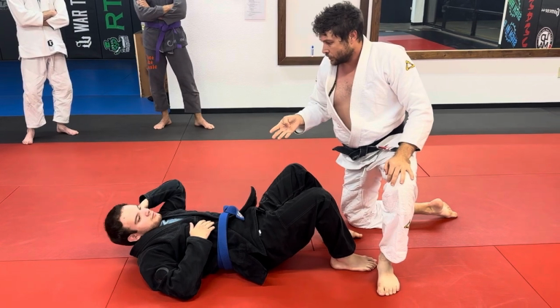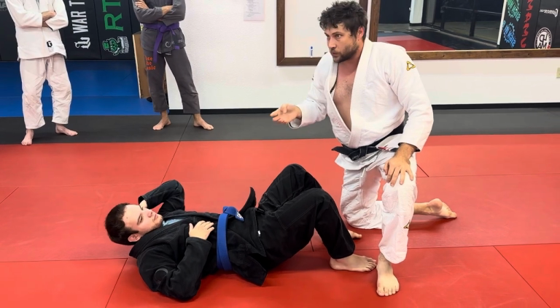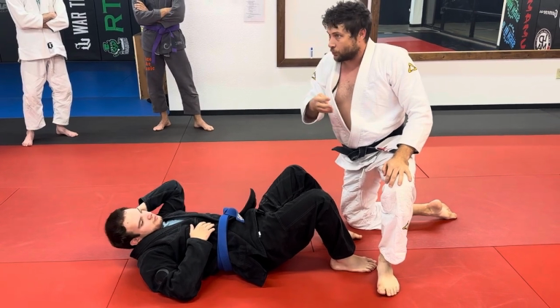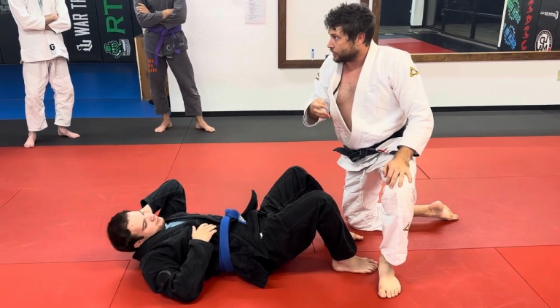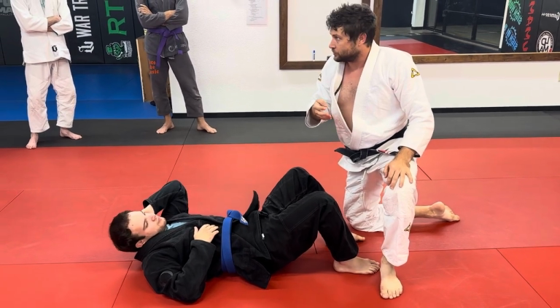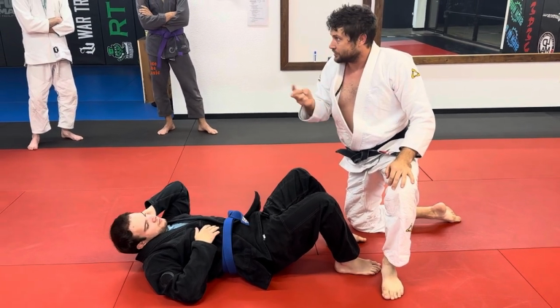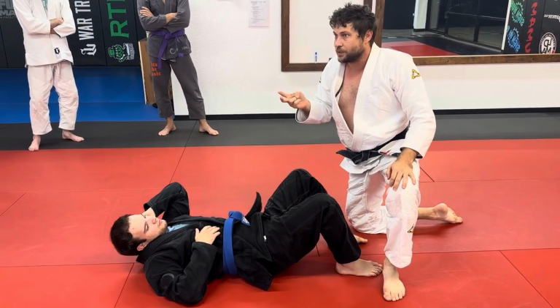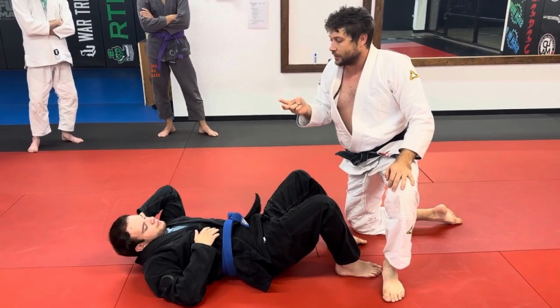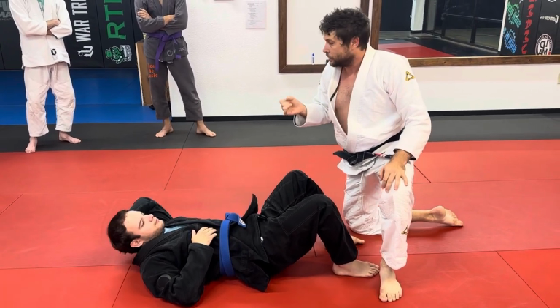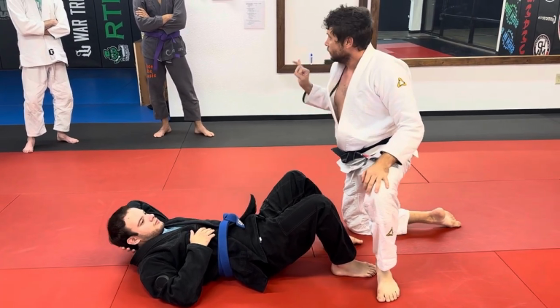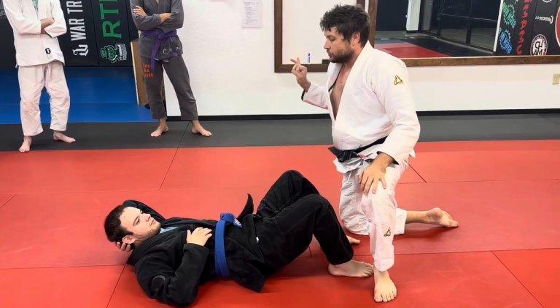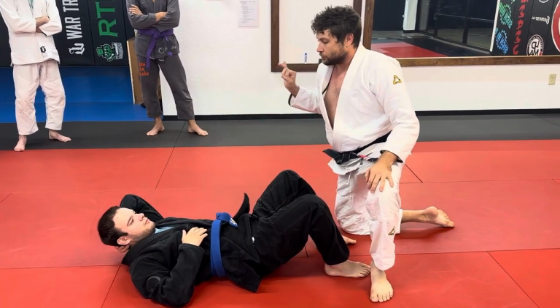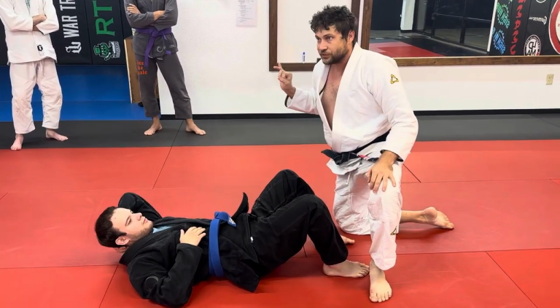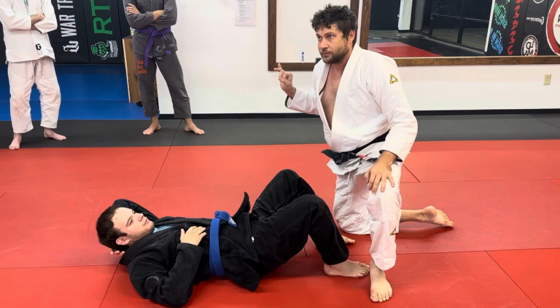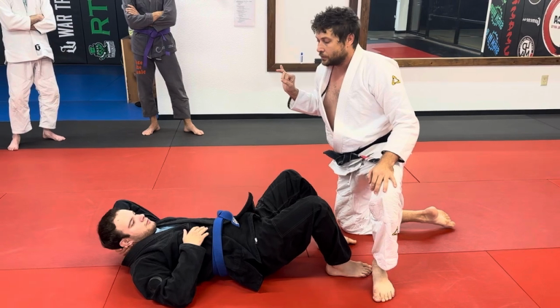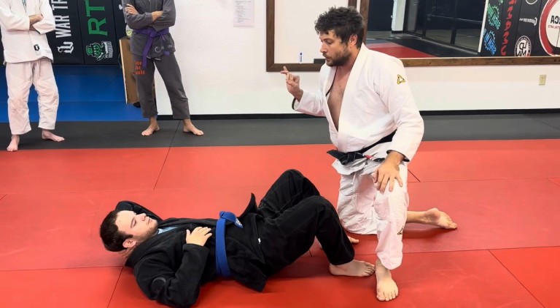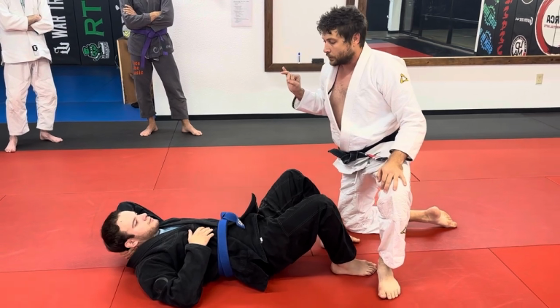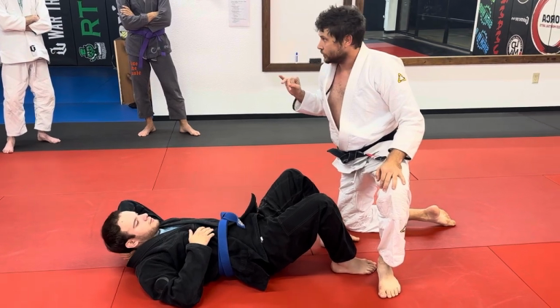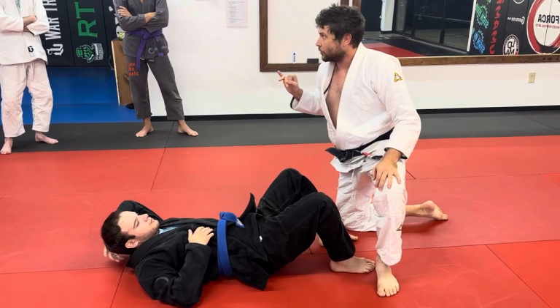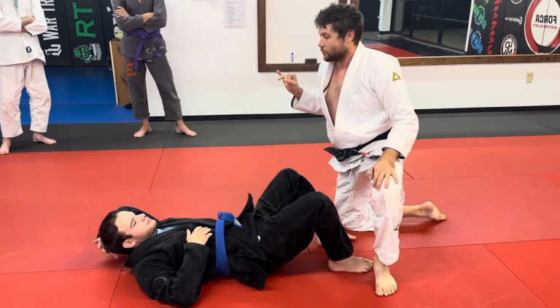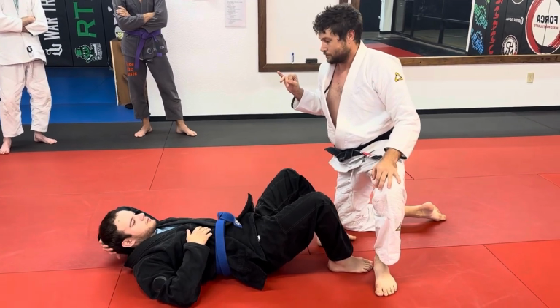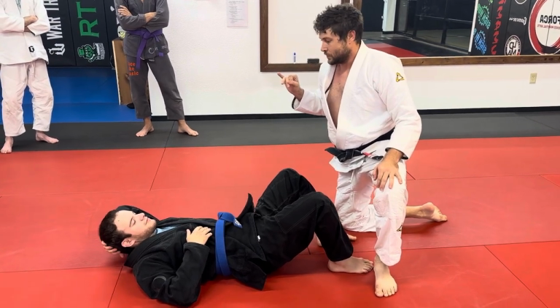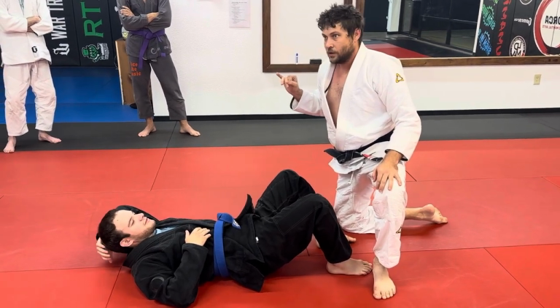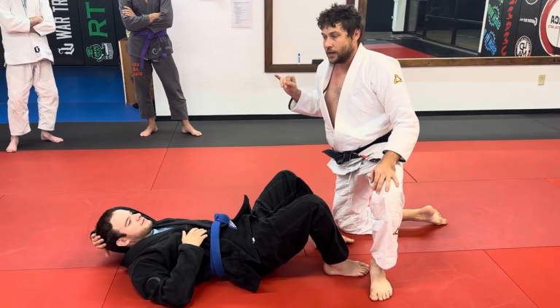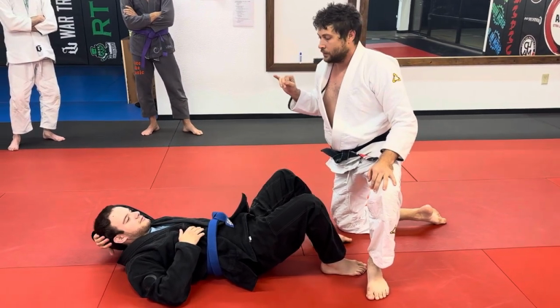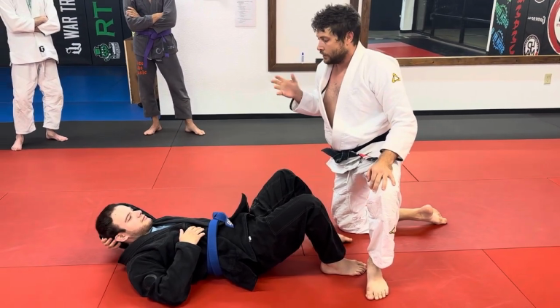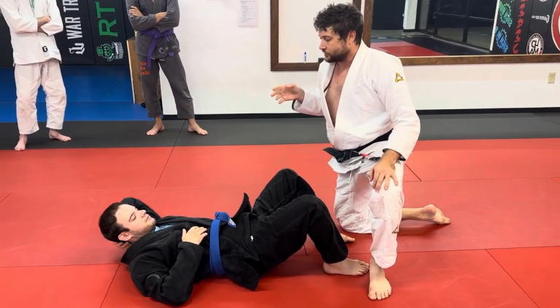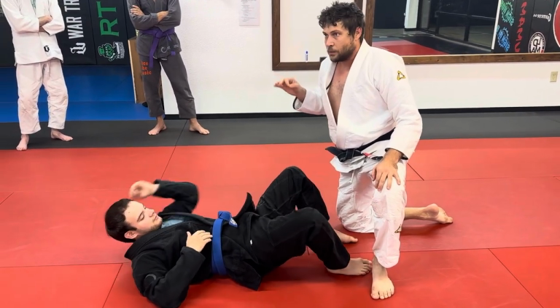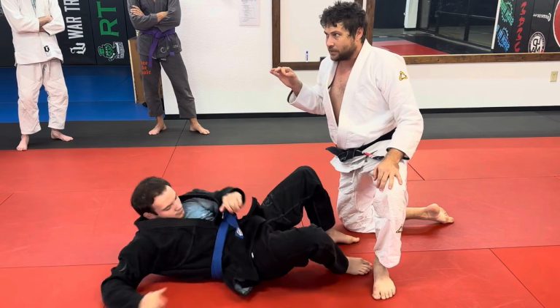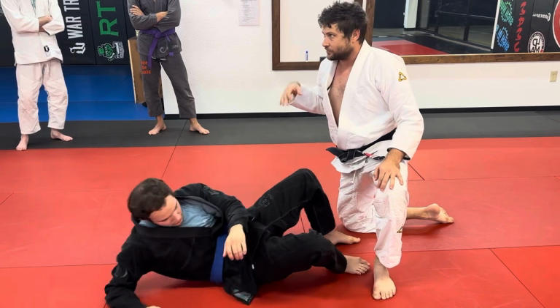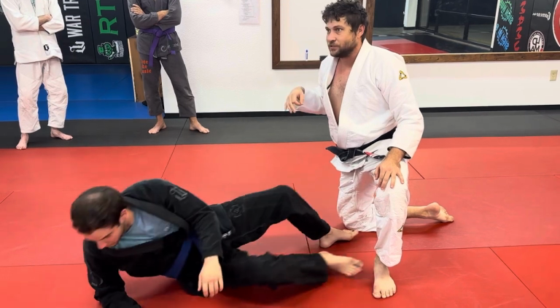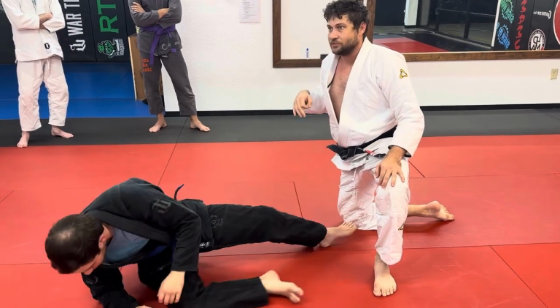We did four different hip shovels in class two: pin escapes, submission escapes. And guess what — there's a whole lot more. My list has 15 techniques on it.